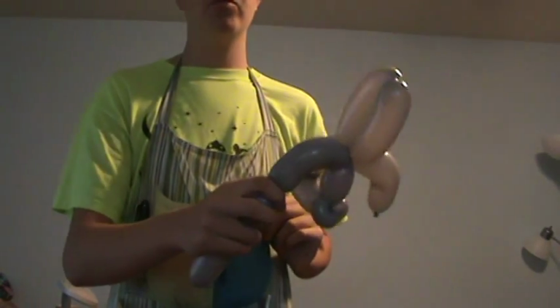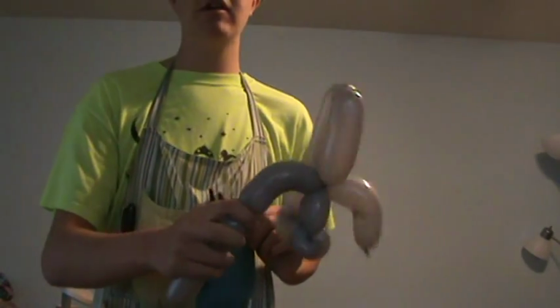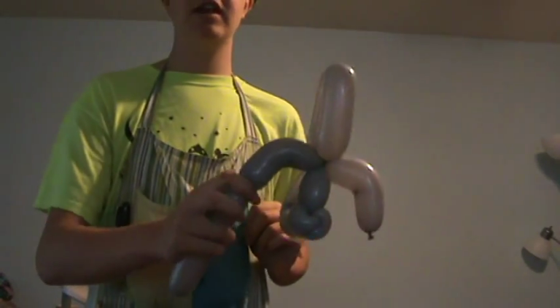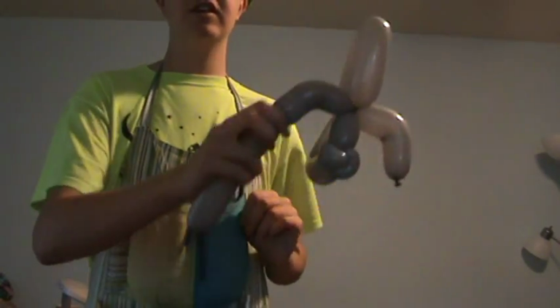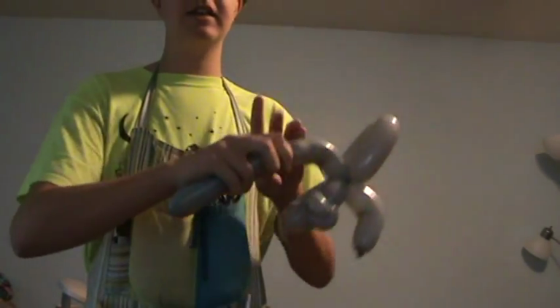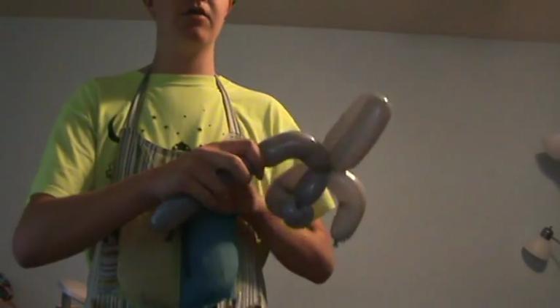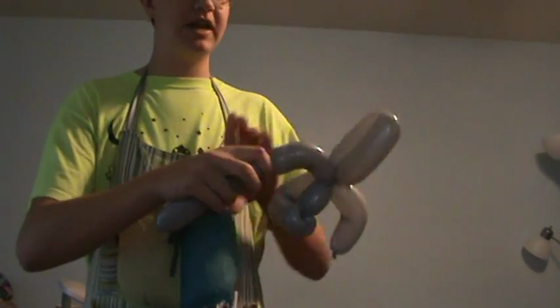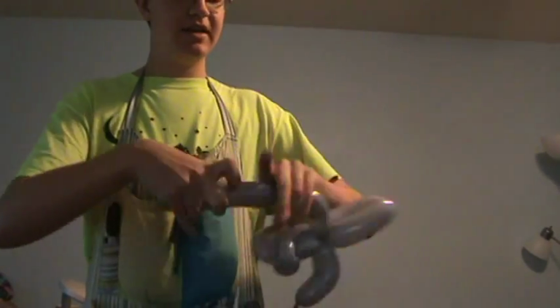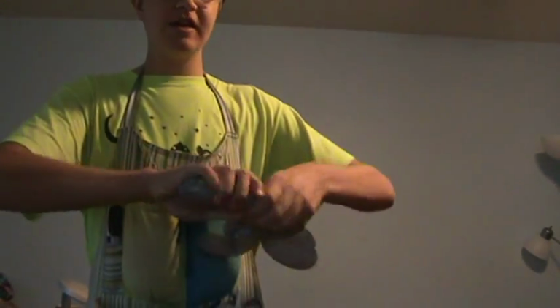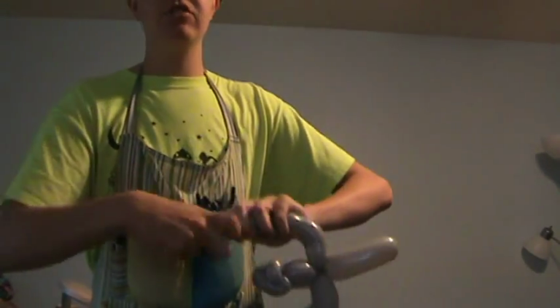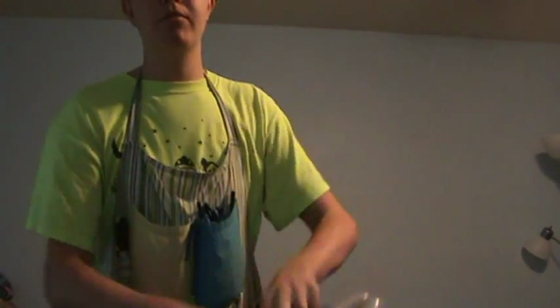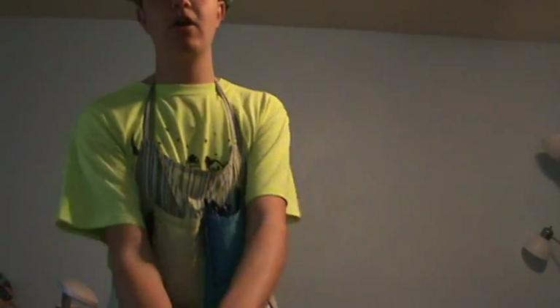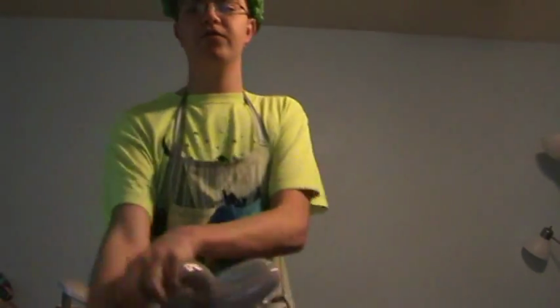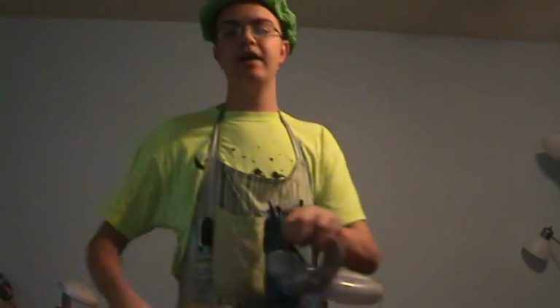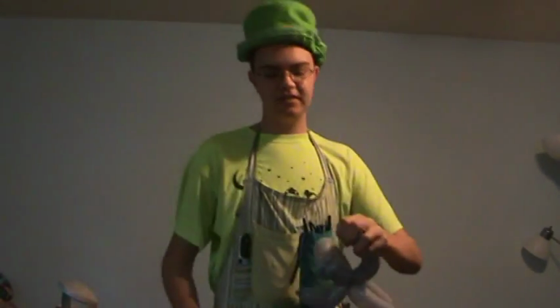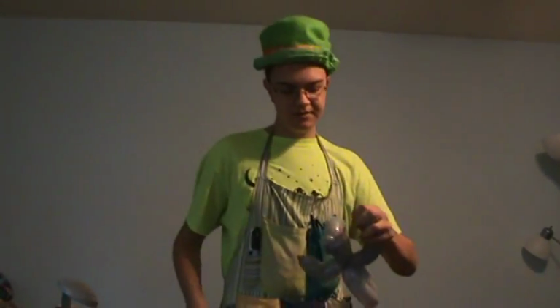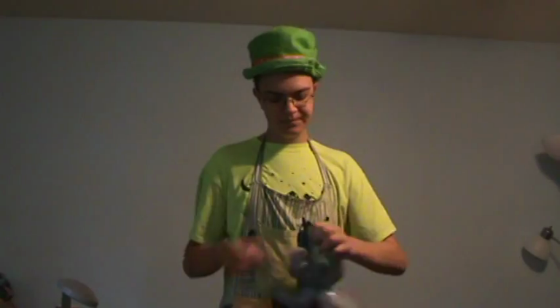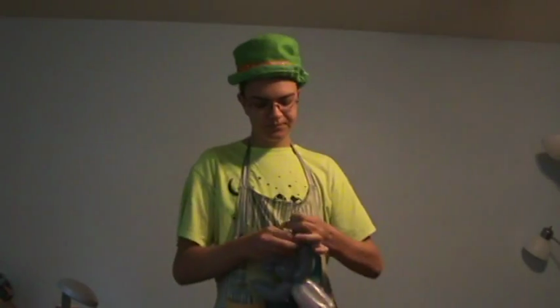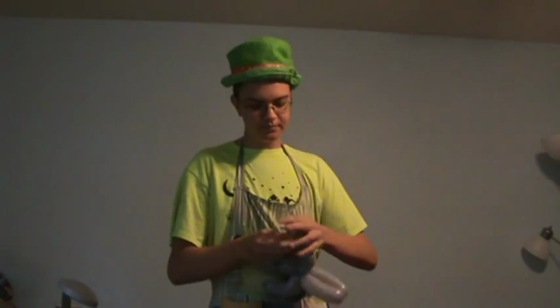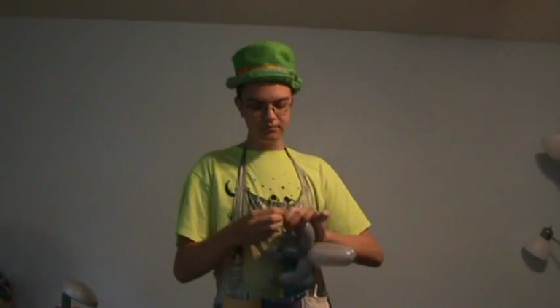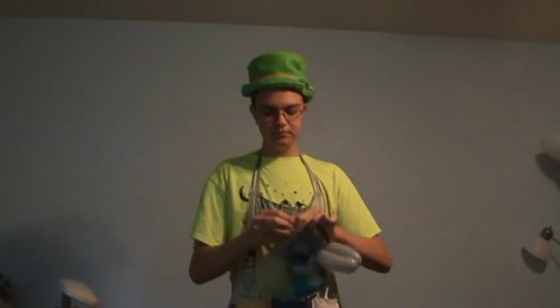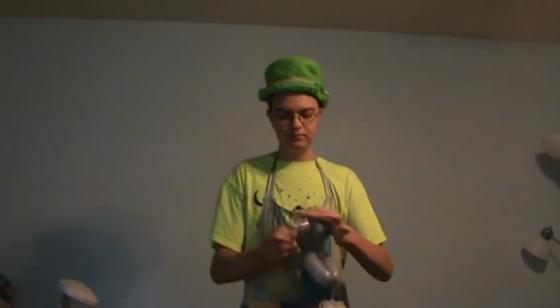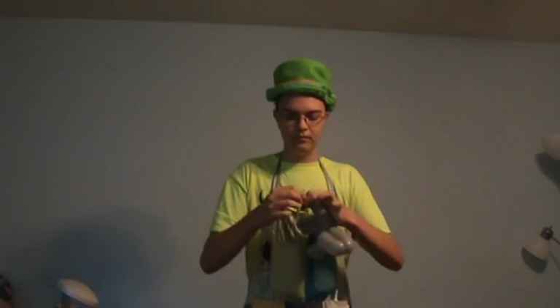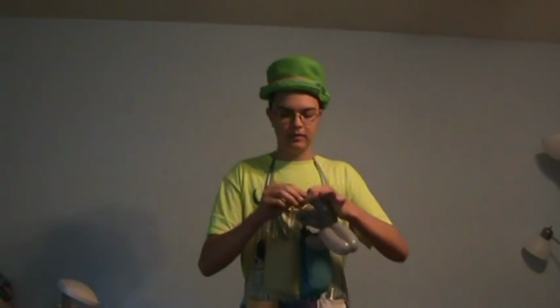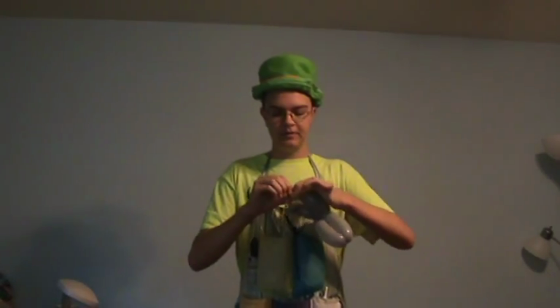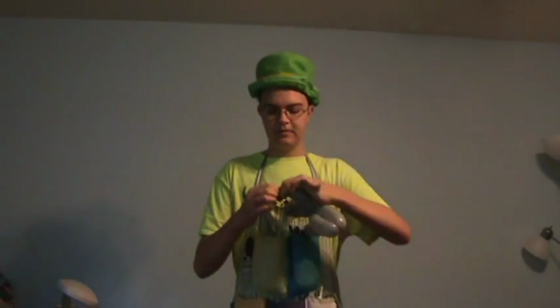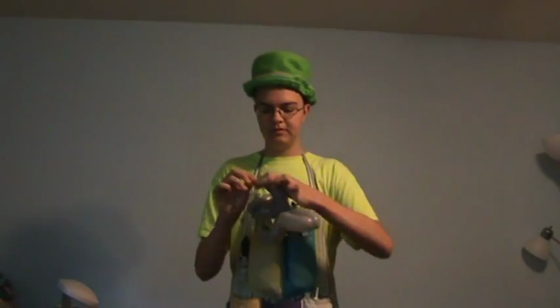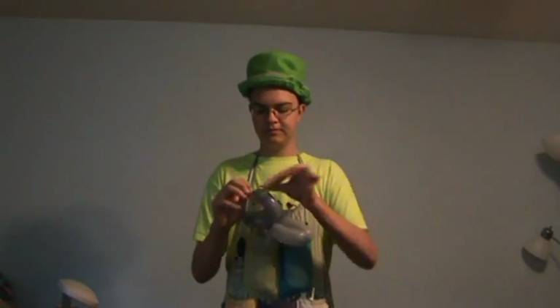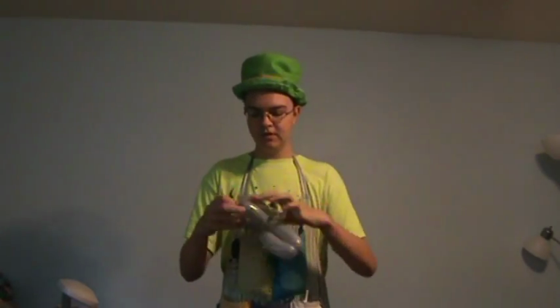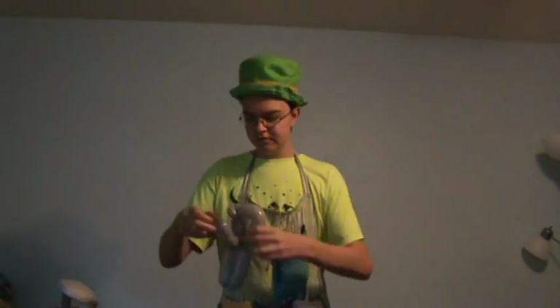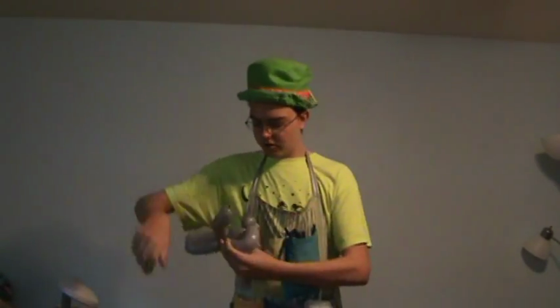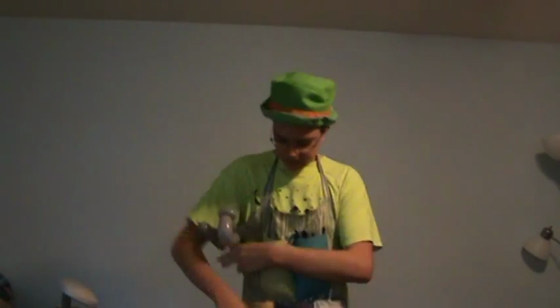Now you're going to bend the balloon again to make it identical to the first bend you made, because those are going to be his front fins. So right now it's kind of looking like an airplane. And you can break off the rest.